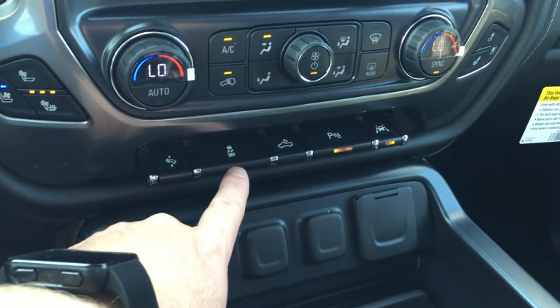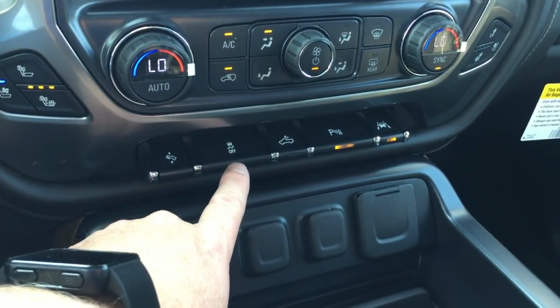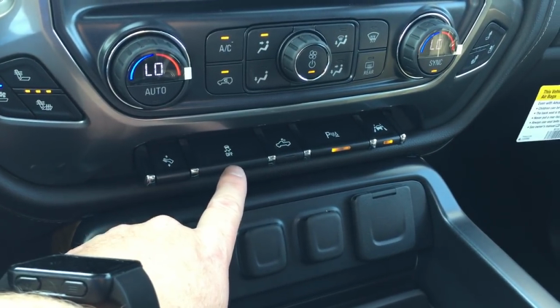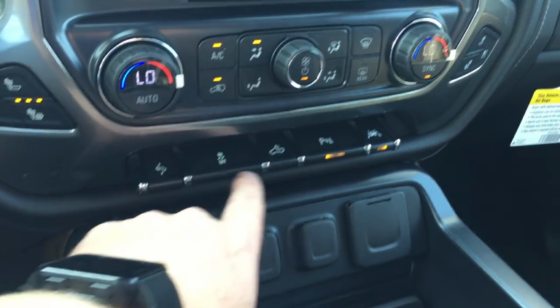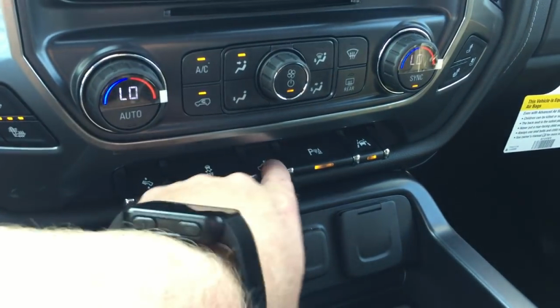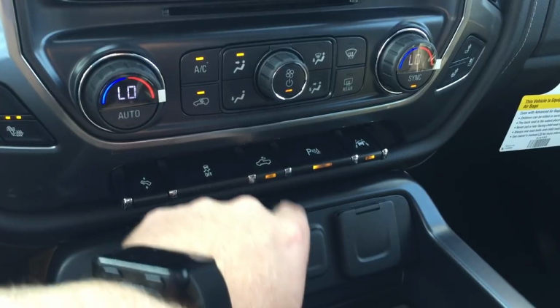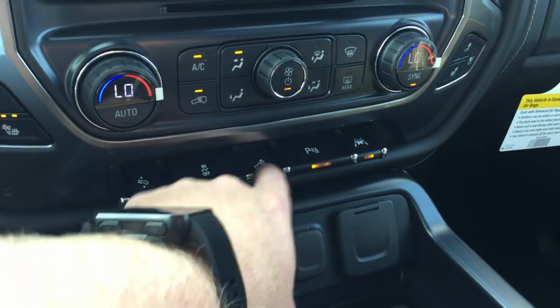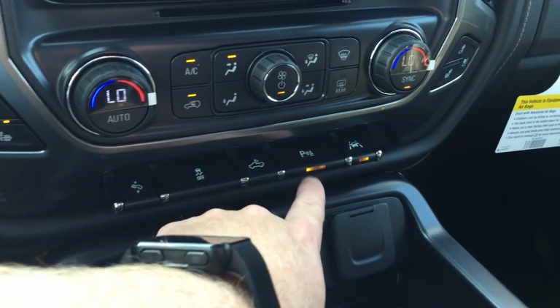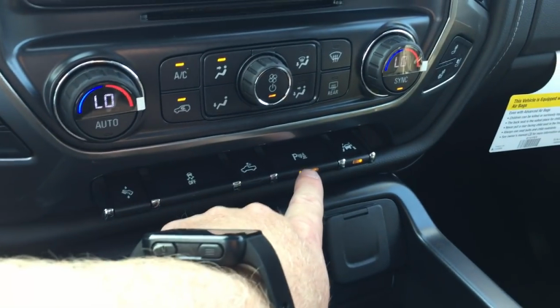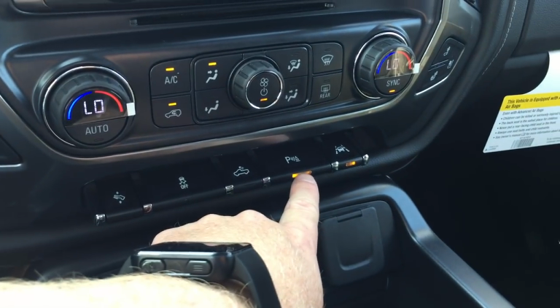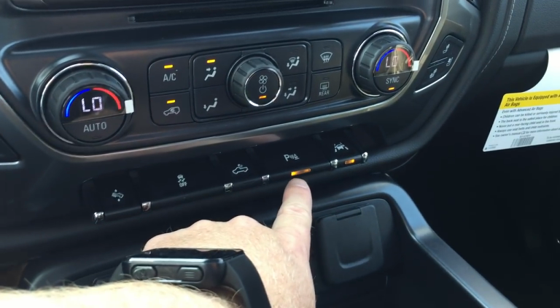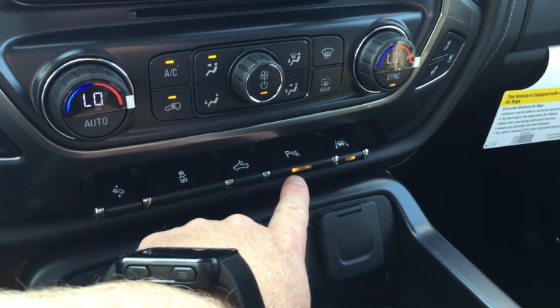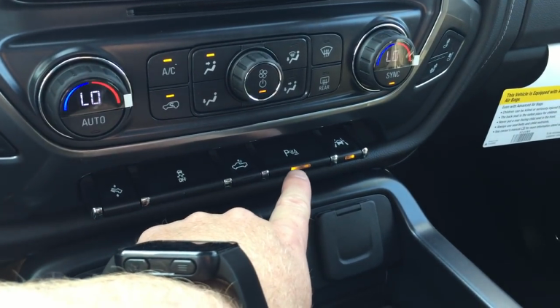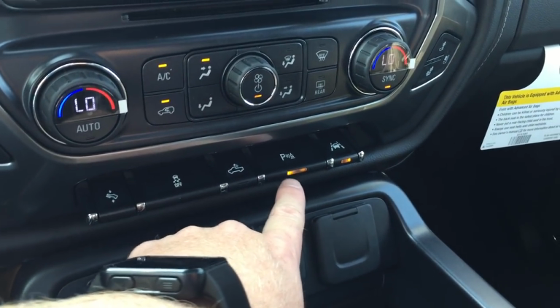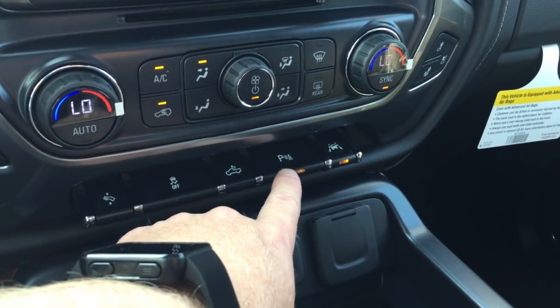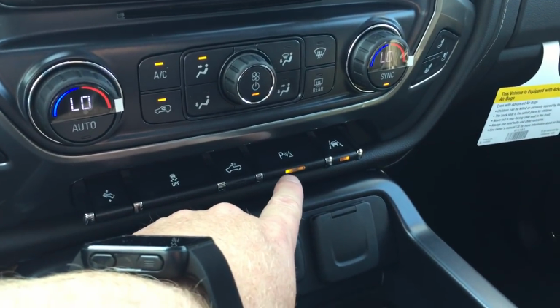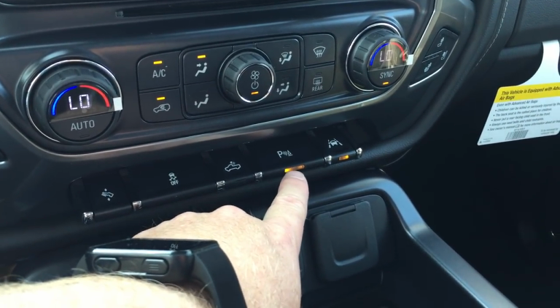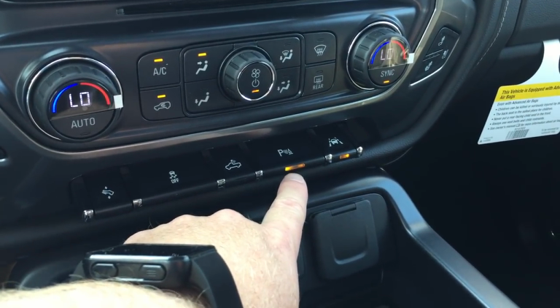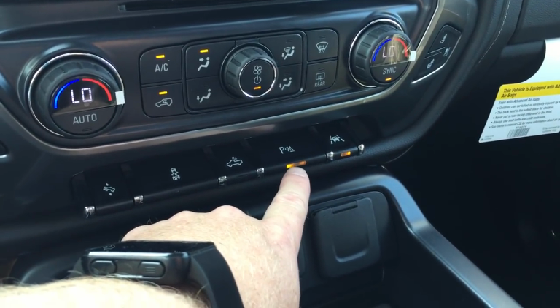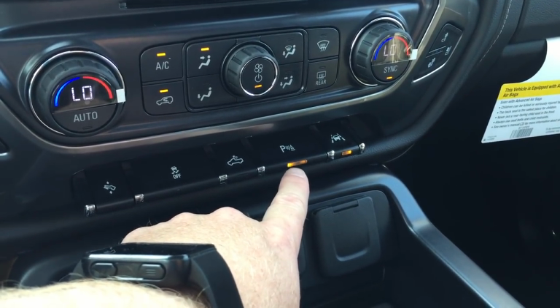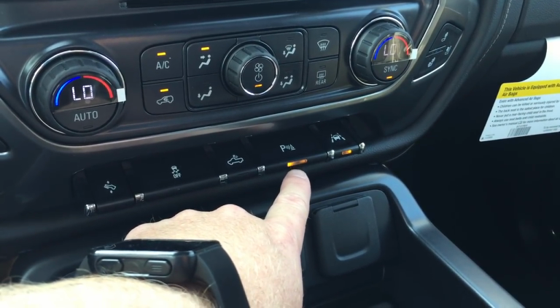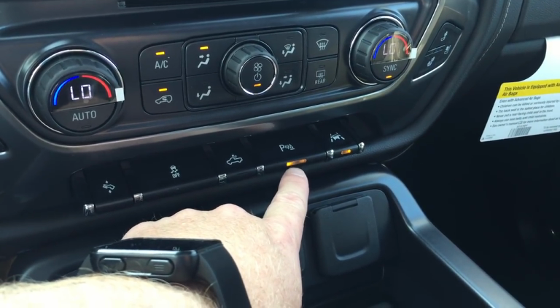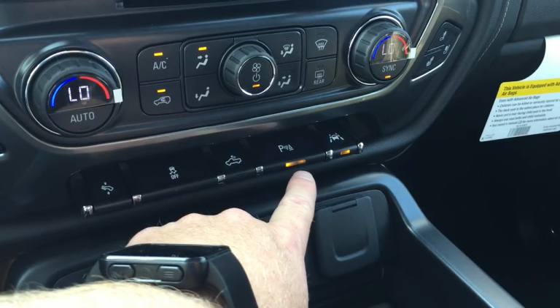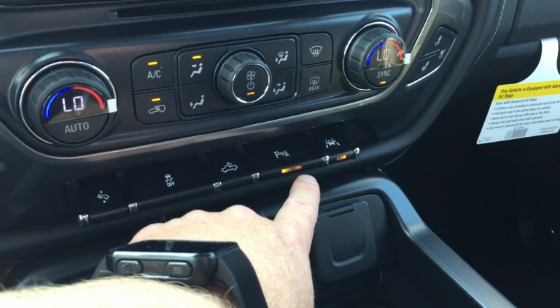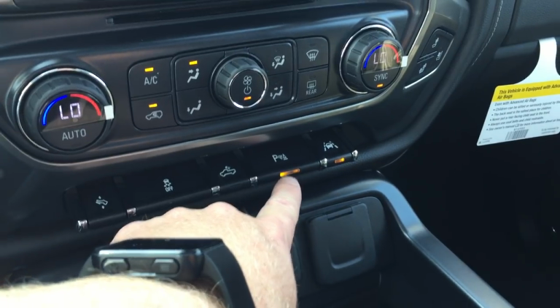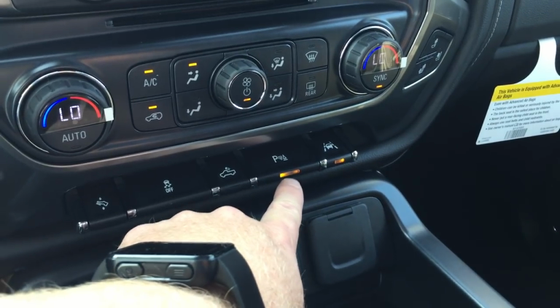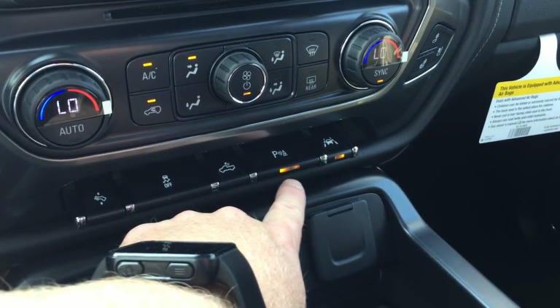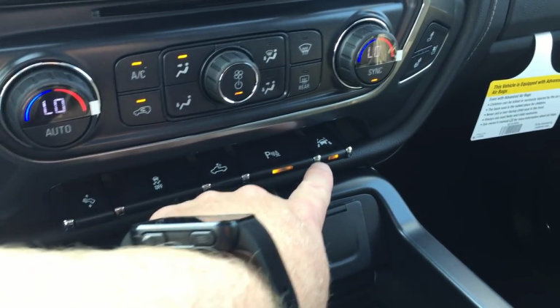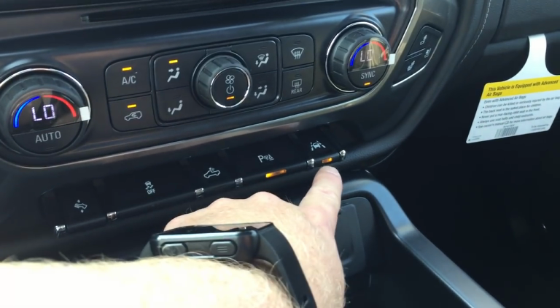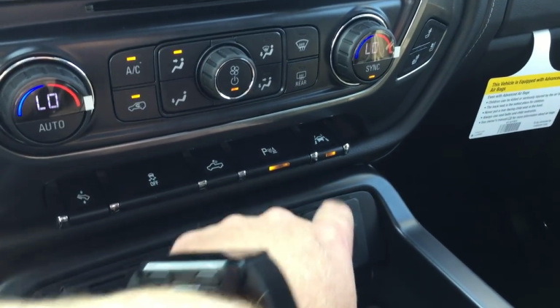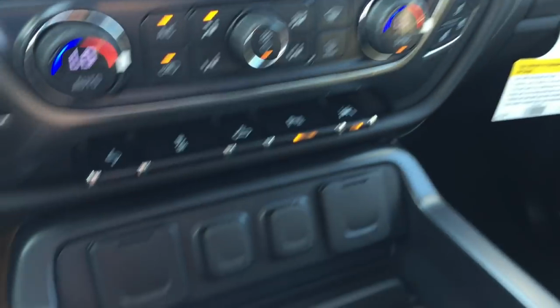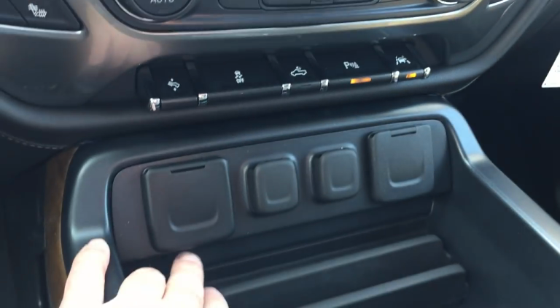Traction and instability control. Lighting for the bed of the truck. Here are your ultrasonic park assist sensors — they are engaged right now, but you can disengage them if you want. And your lane keep assist.